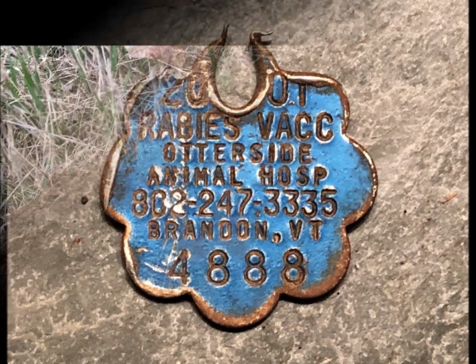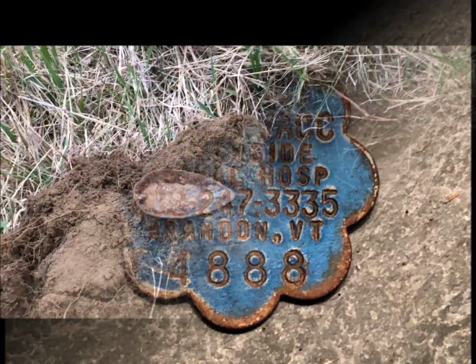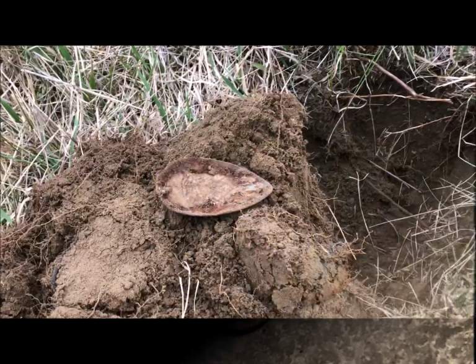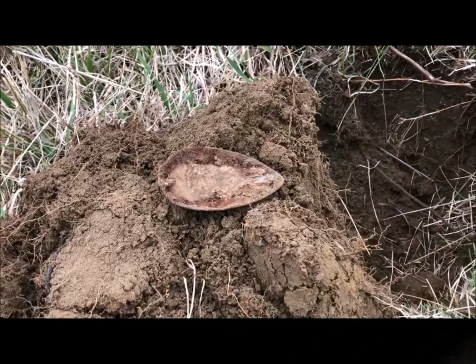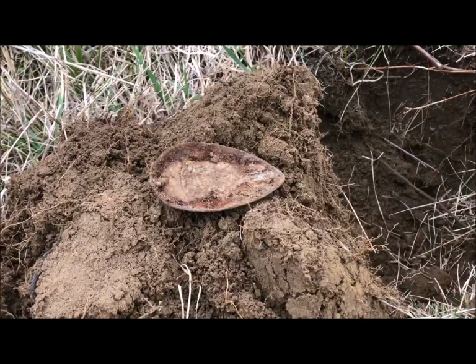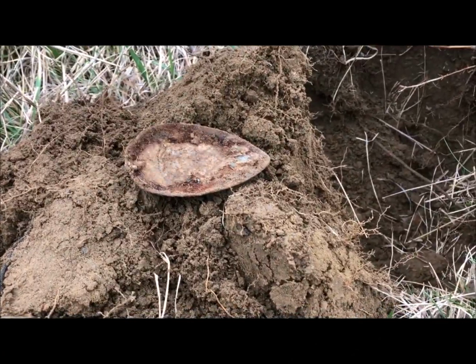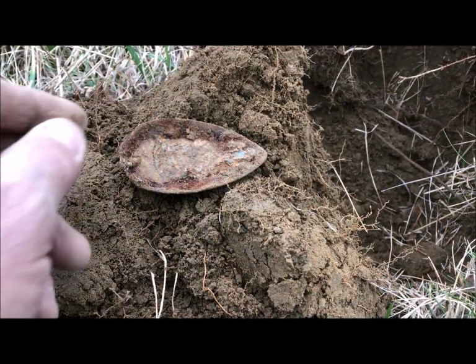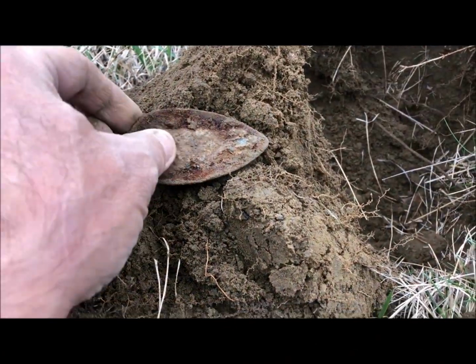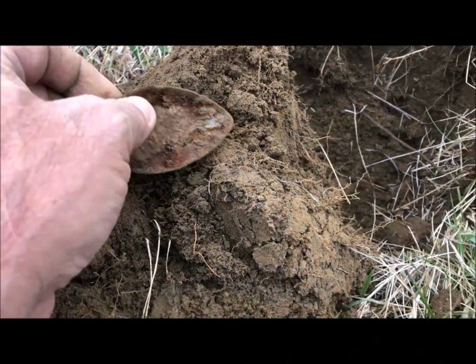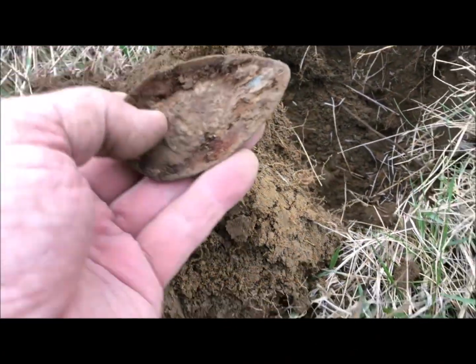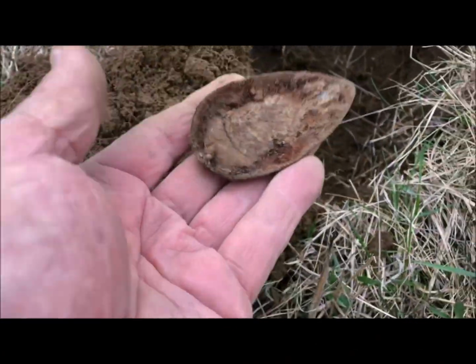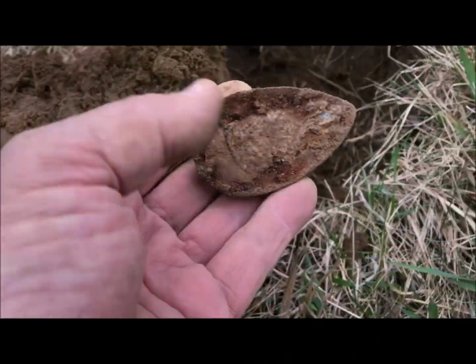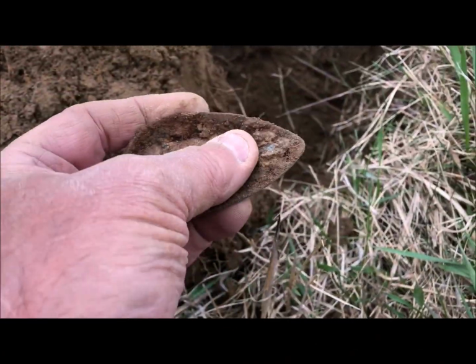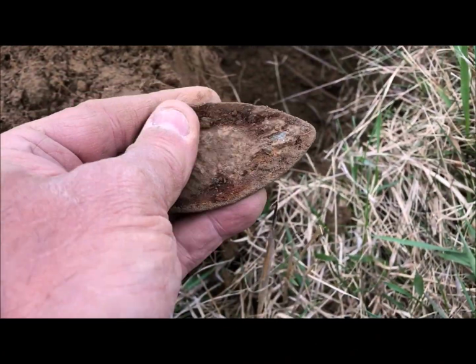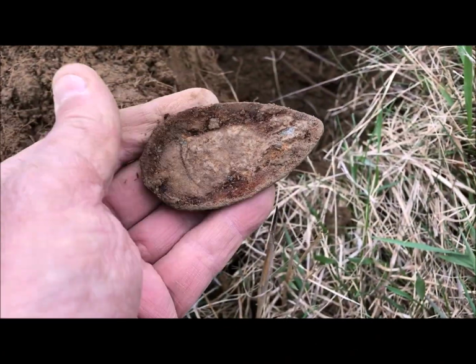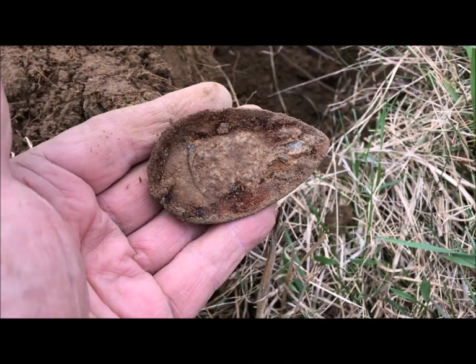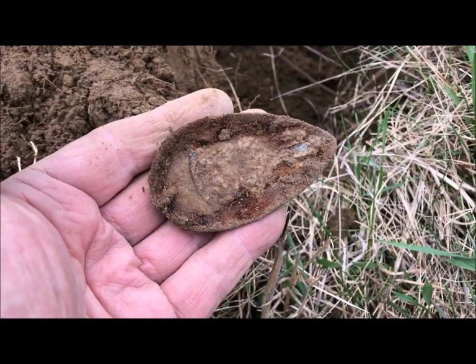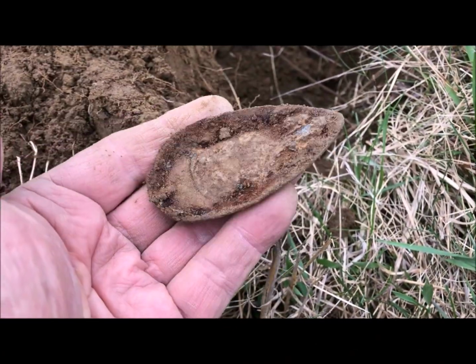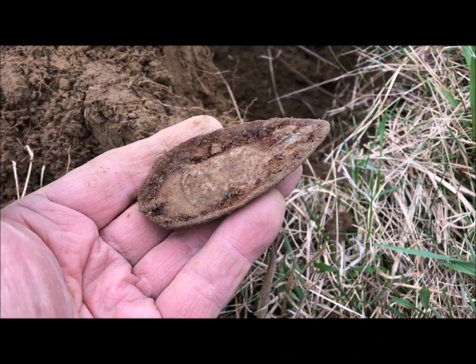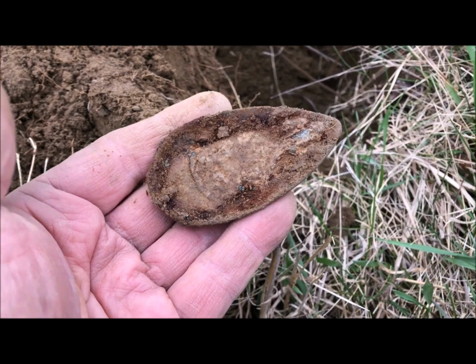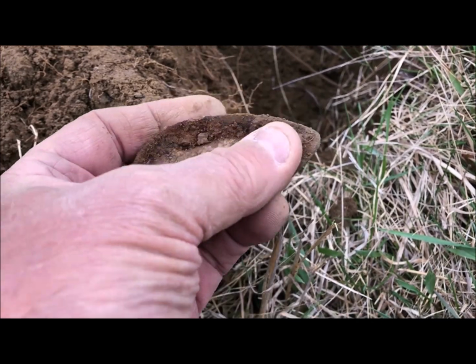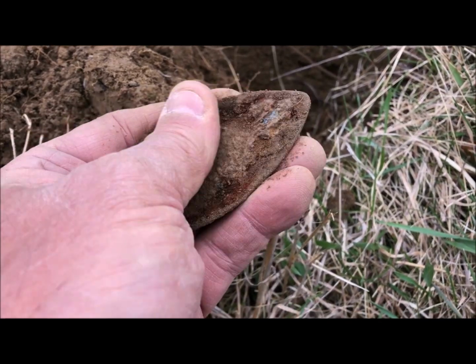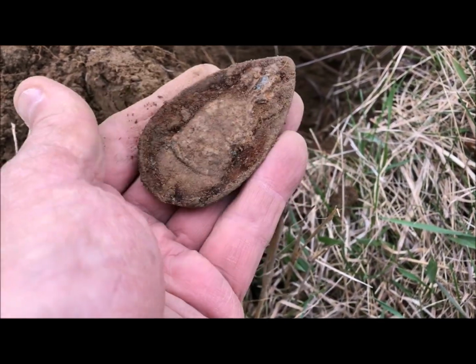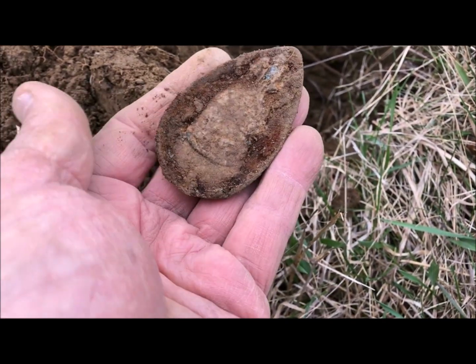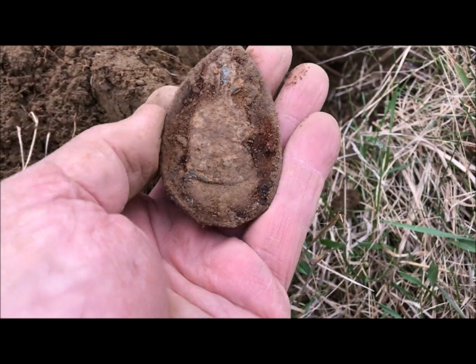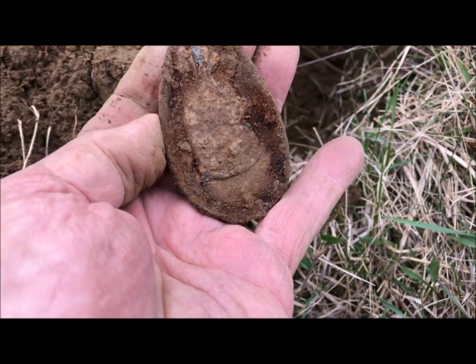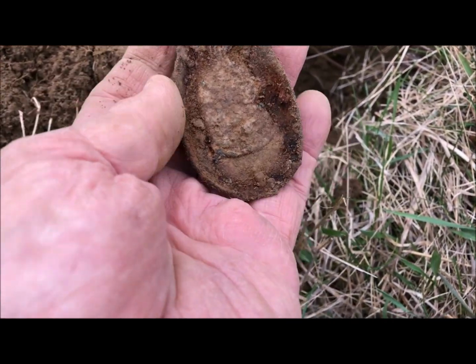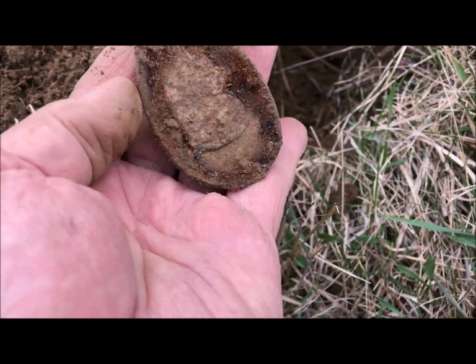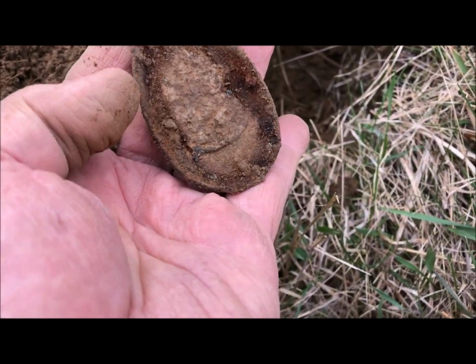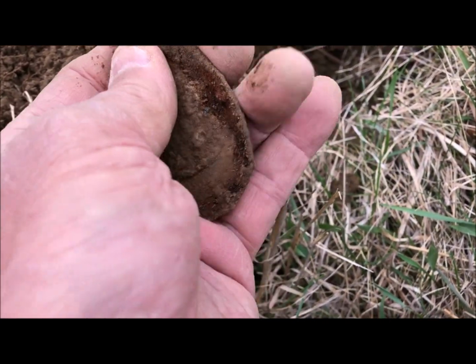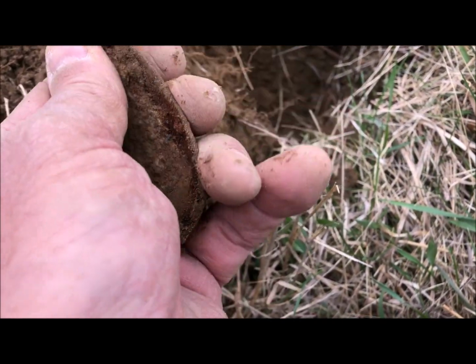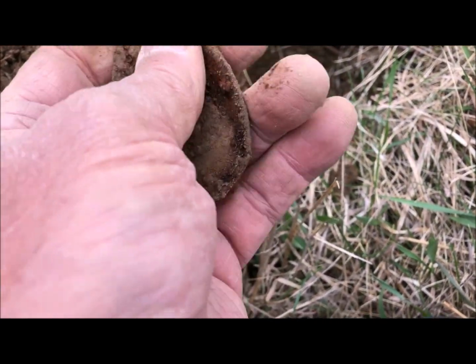Just got this spoon bowl — it's kind of heavy, looks like they melted lead in it. The lead's still in there. I think that's pretty cool.